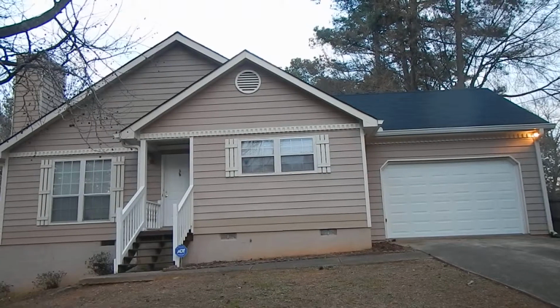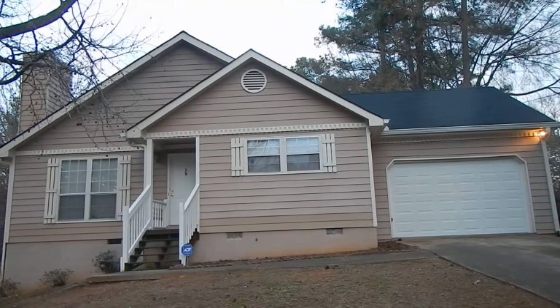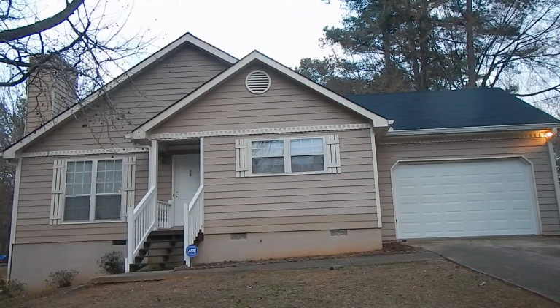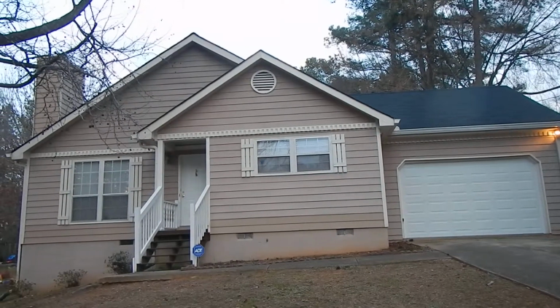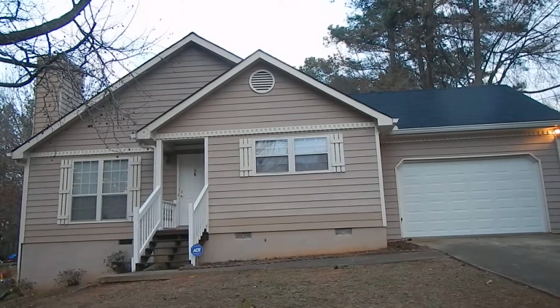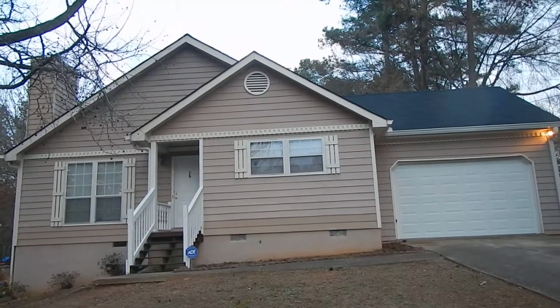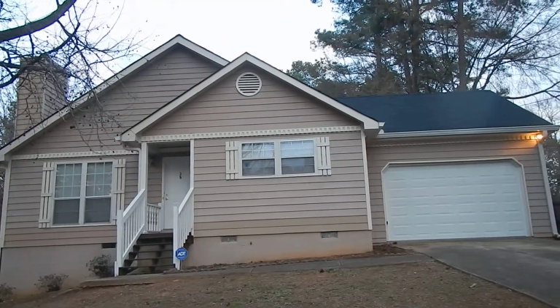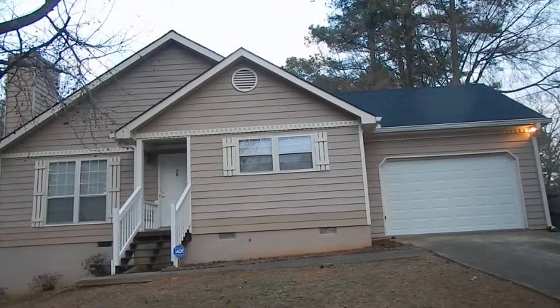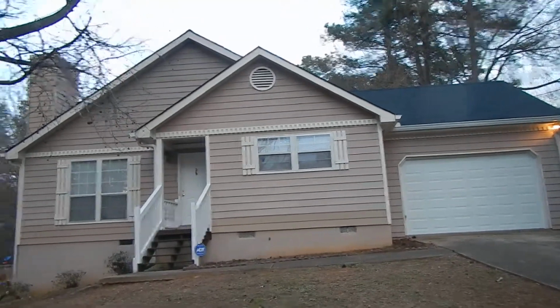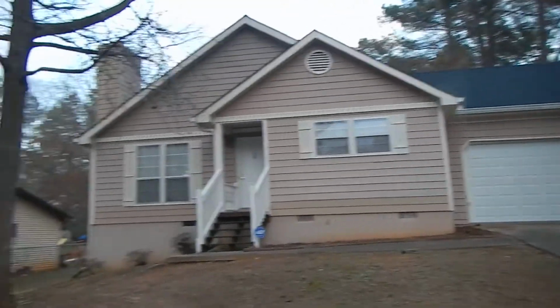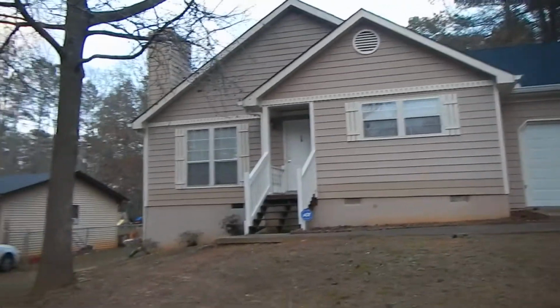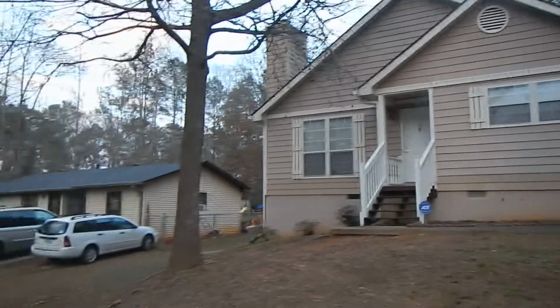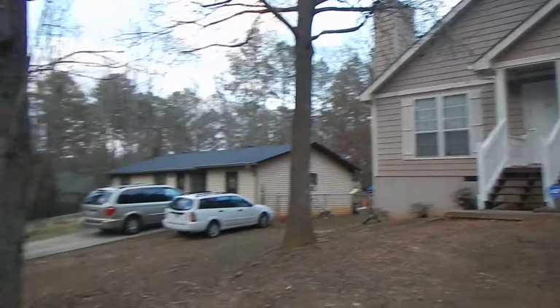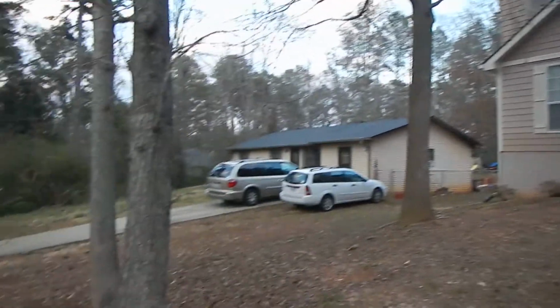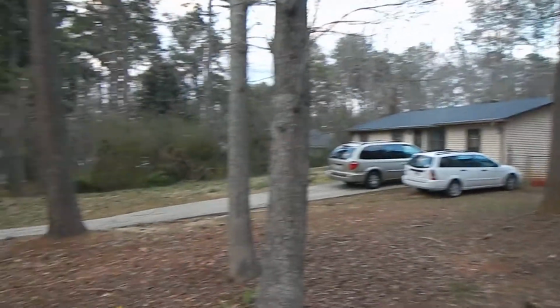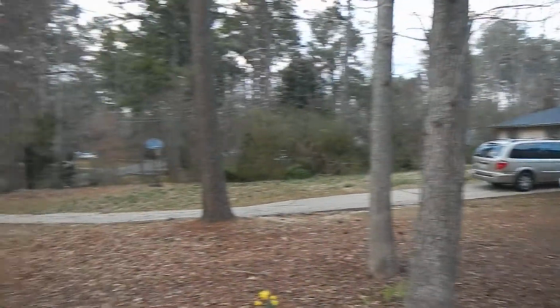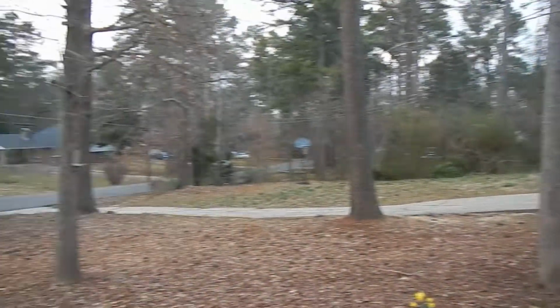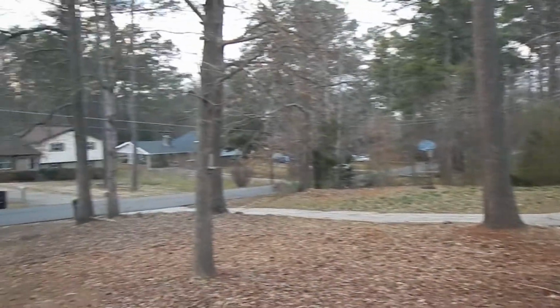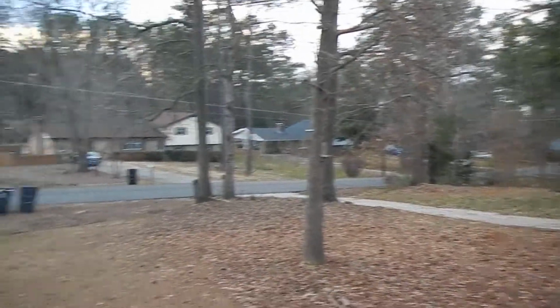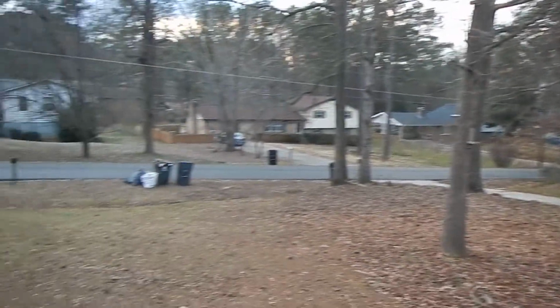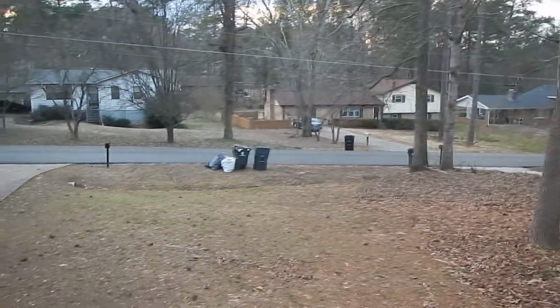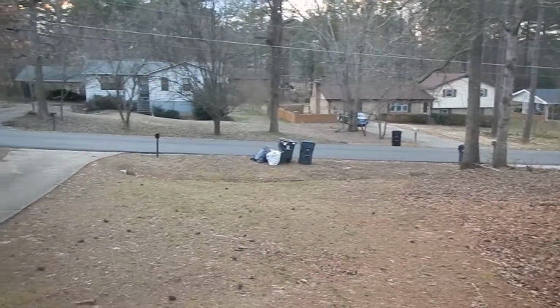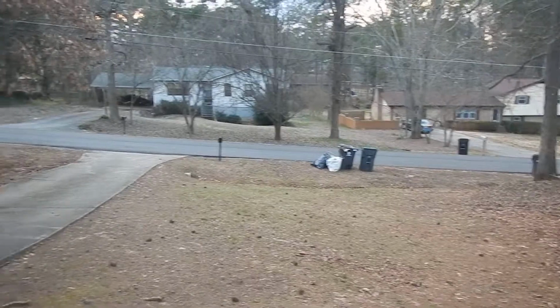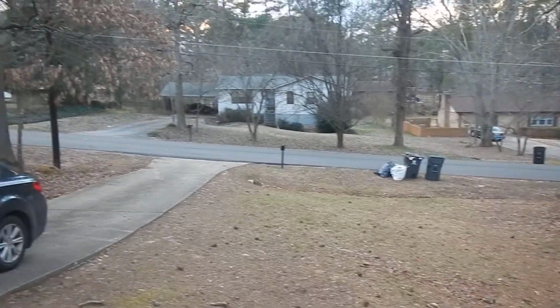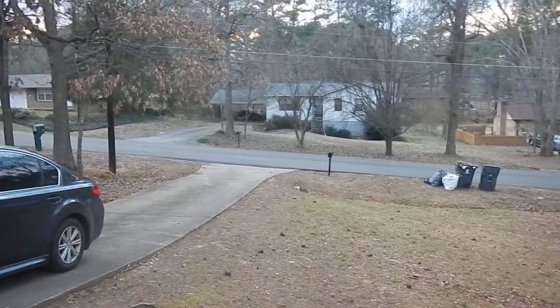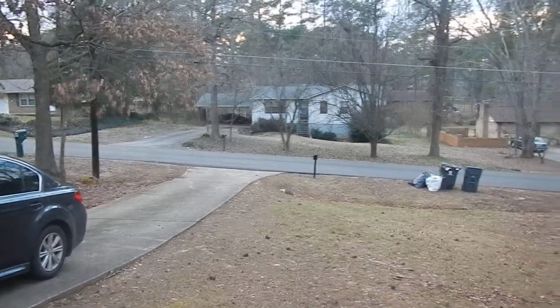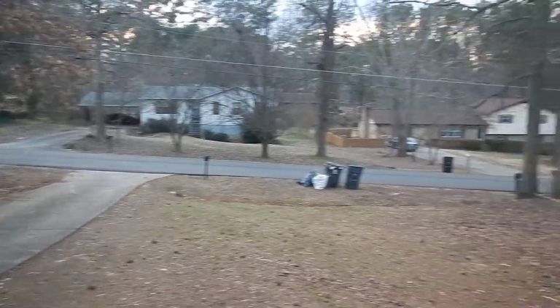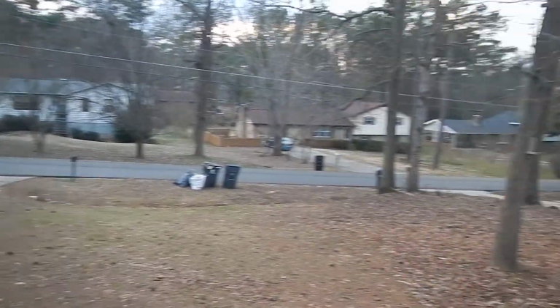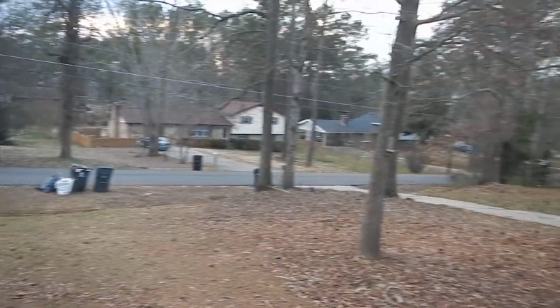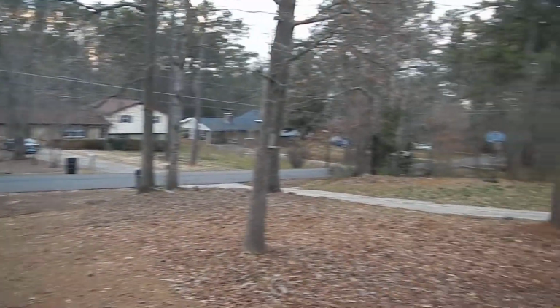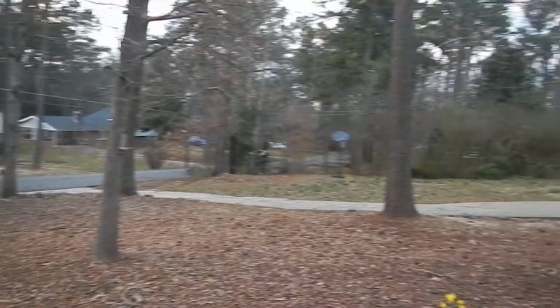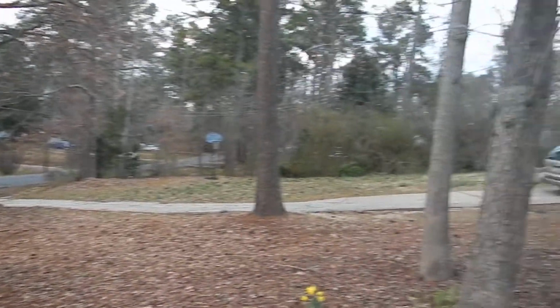Today we're at 40 Cumberland Drive down here in Rex. What we have here is a brand new renovated three bedroom, two bathroom home, set back on the lot with a large front yard.